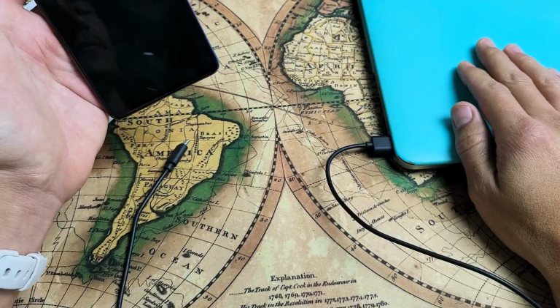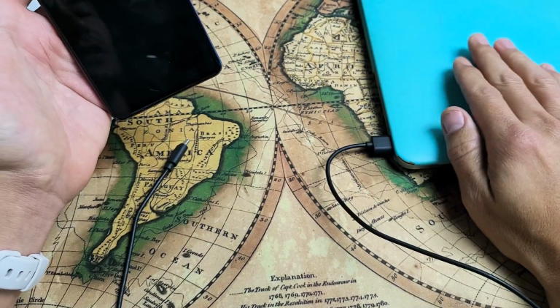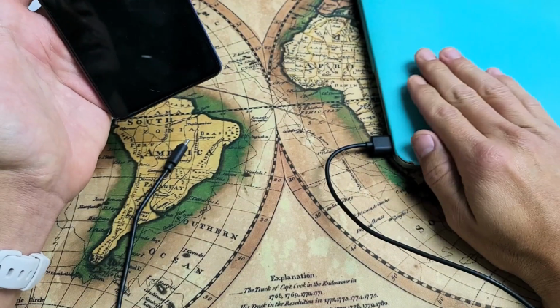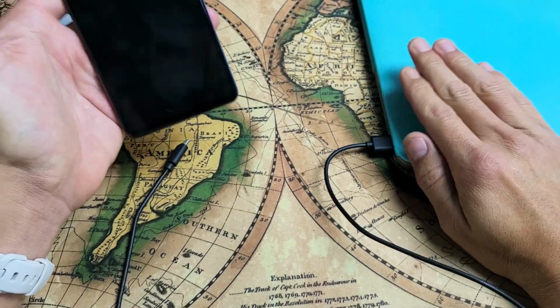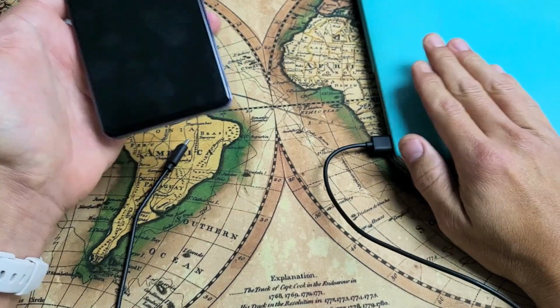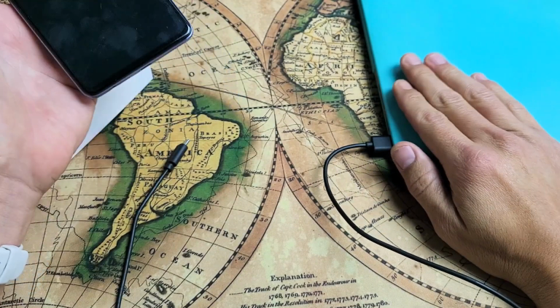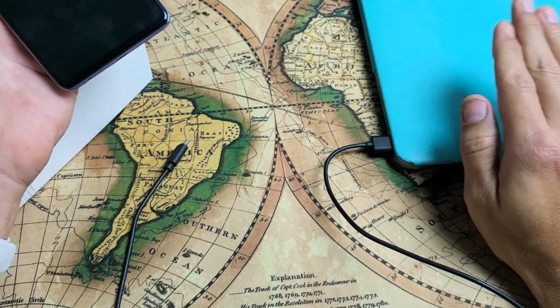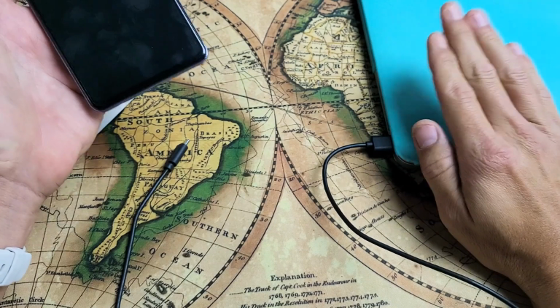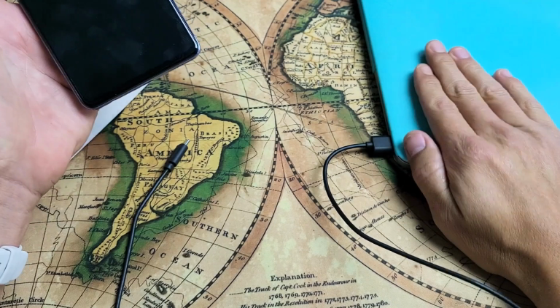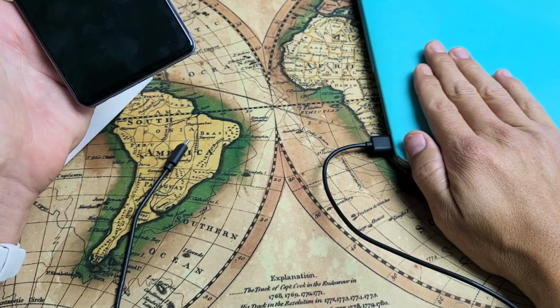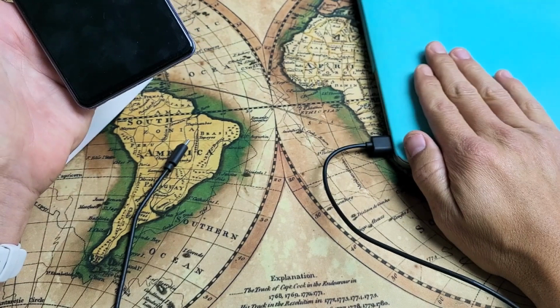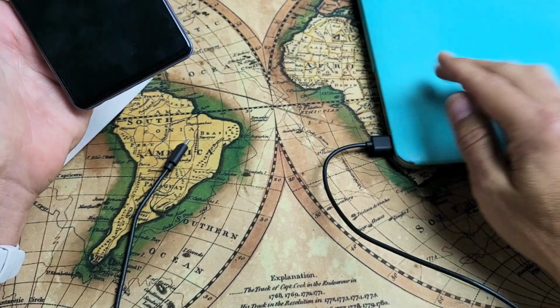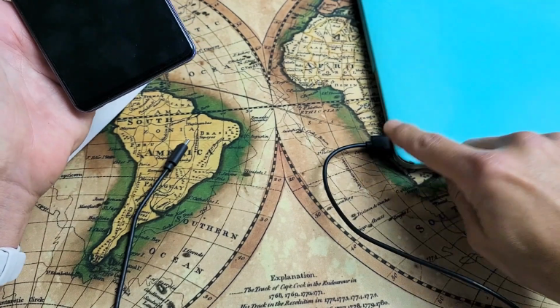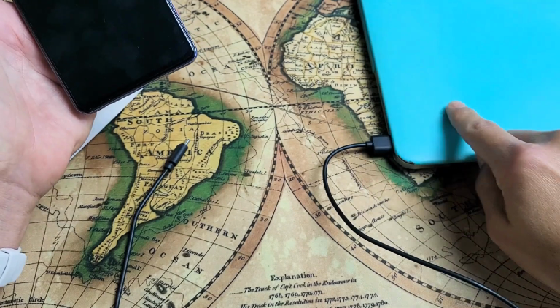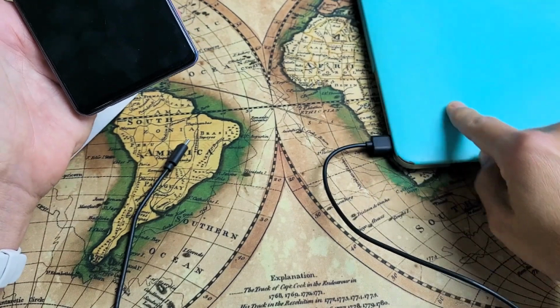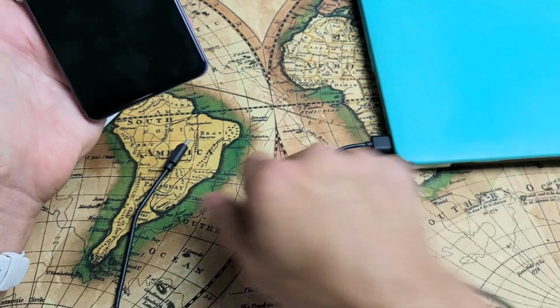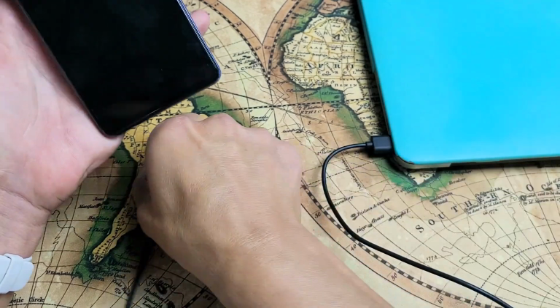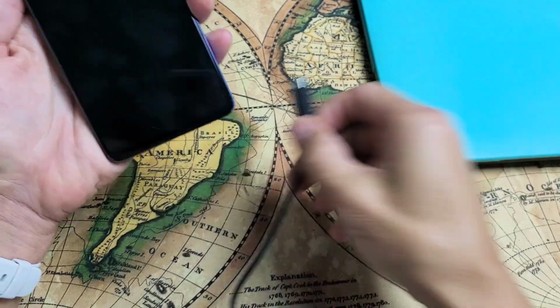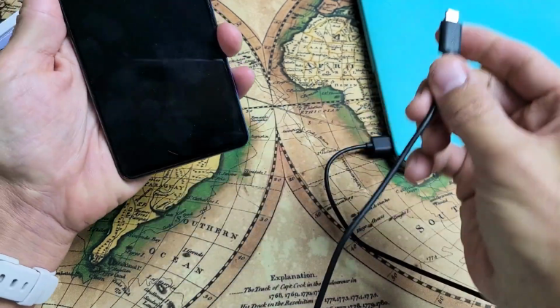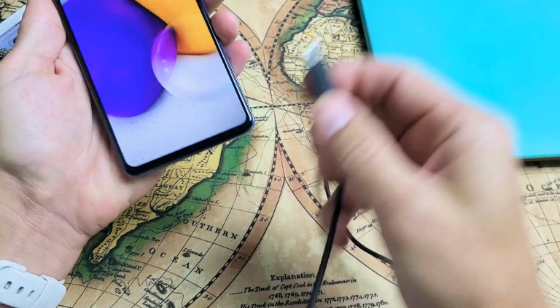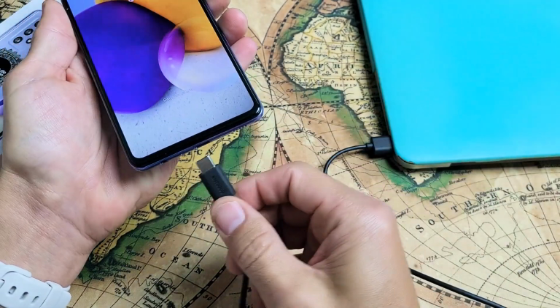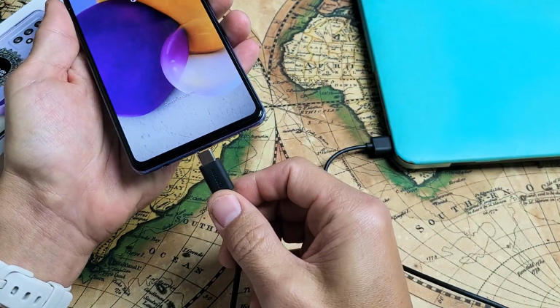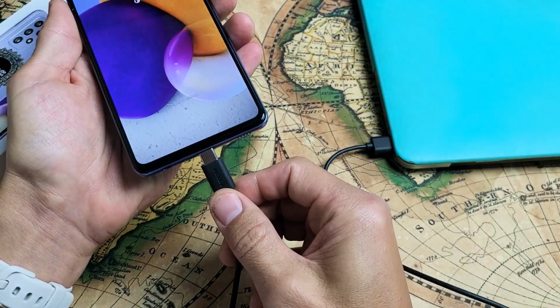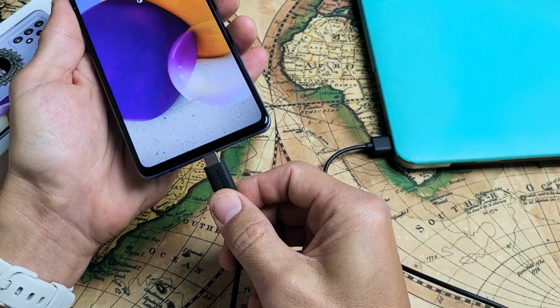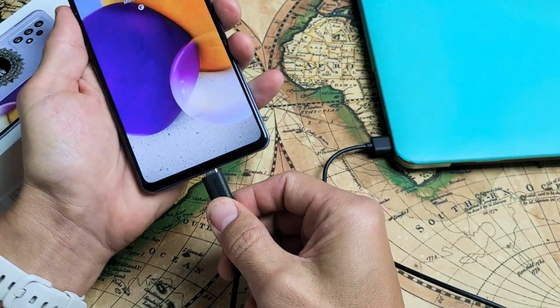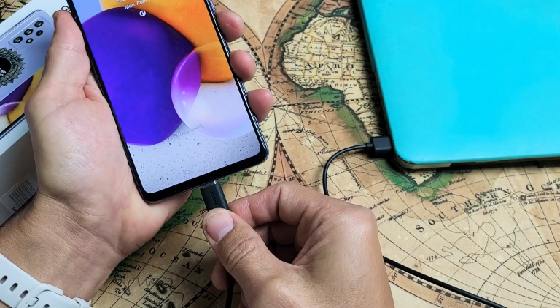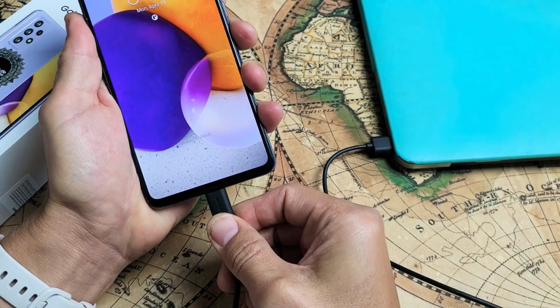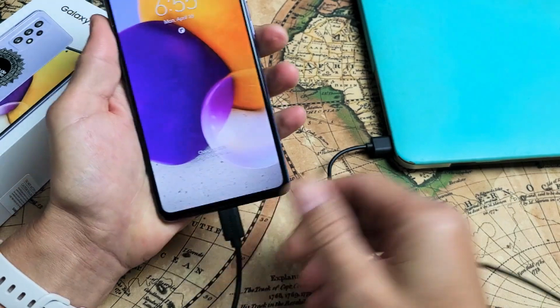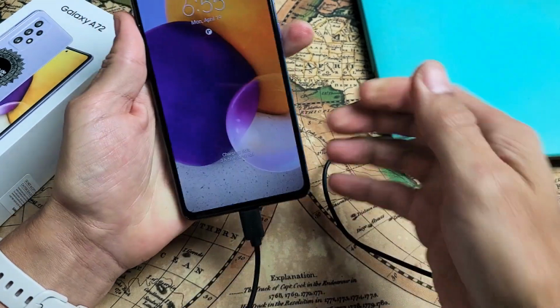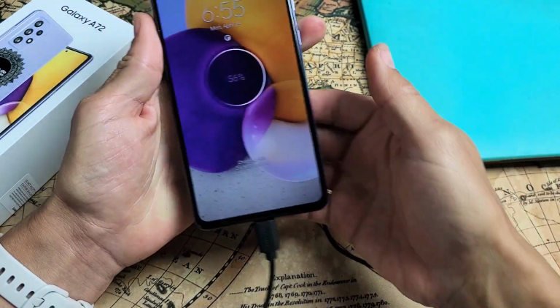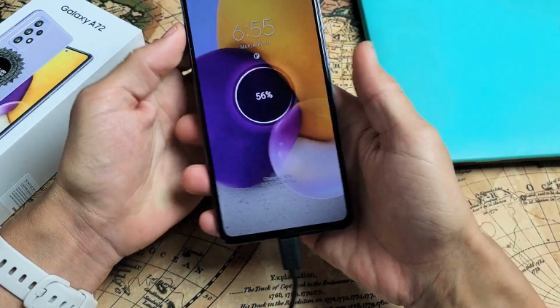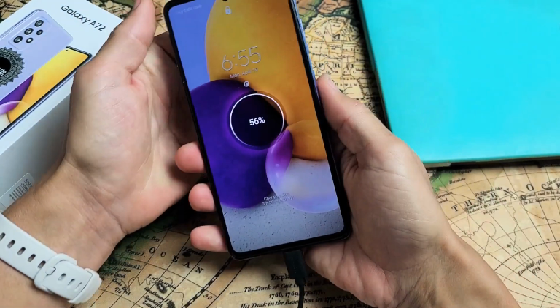First thing is you will need a computer or a laptop. Go ahead and connect your charger there, and then we're going to go ahead and plug it in and let it charge here.